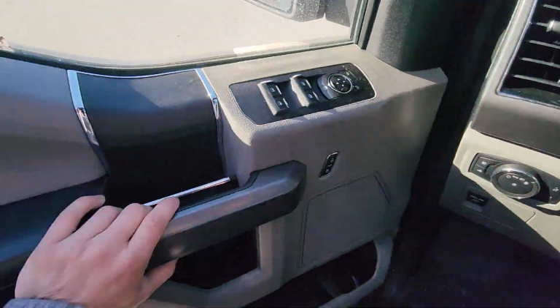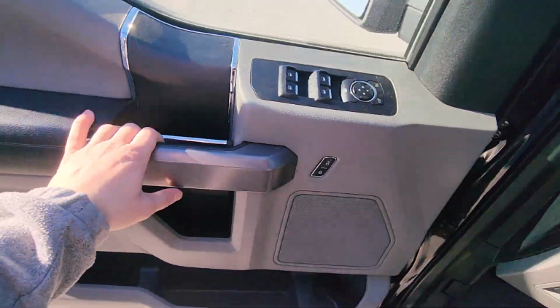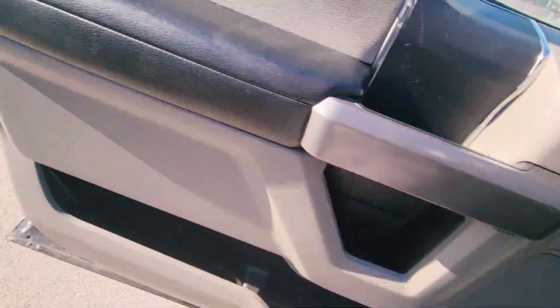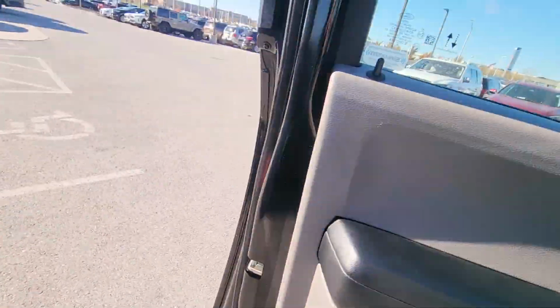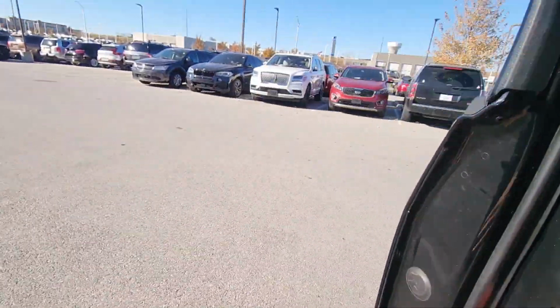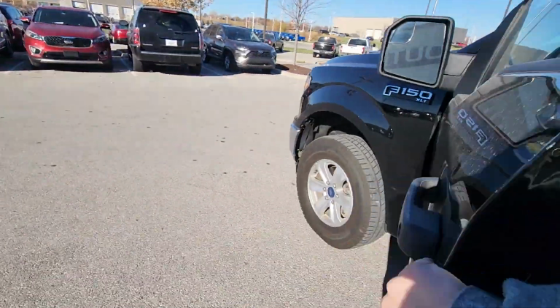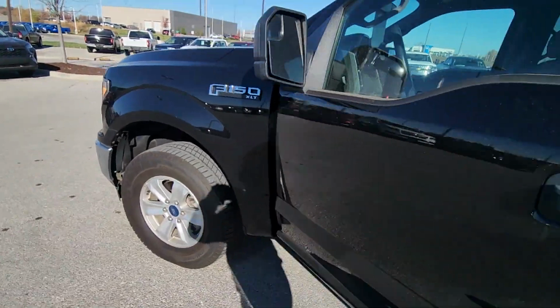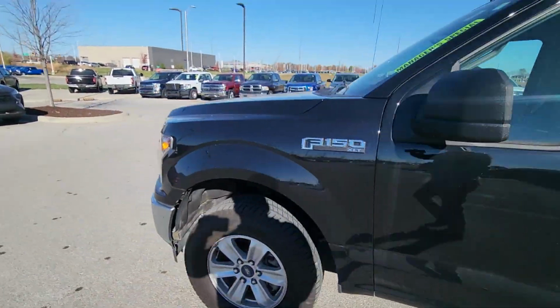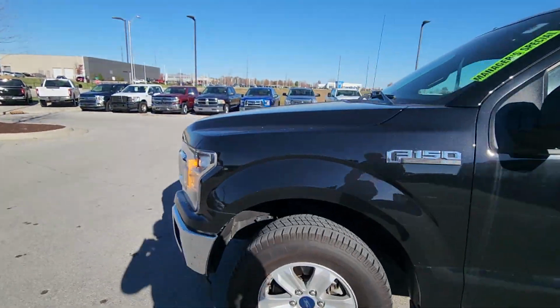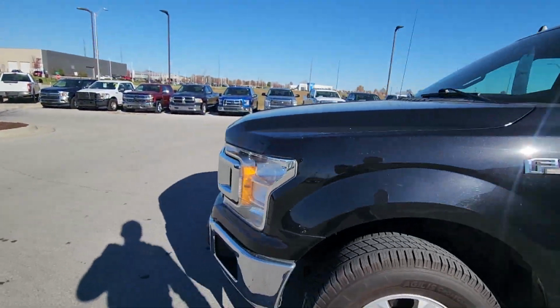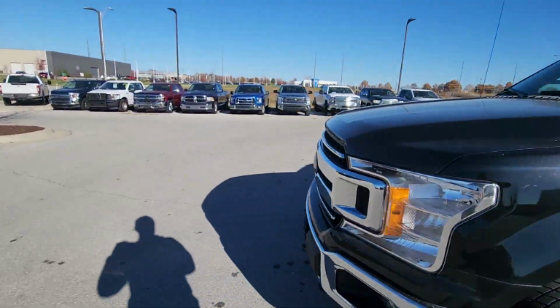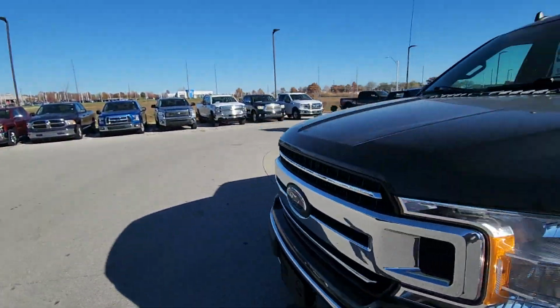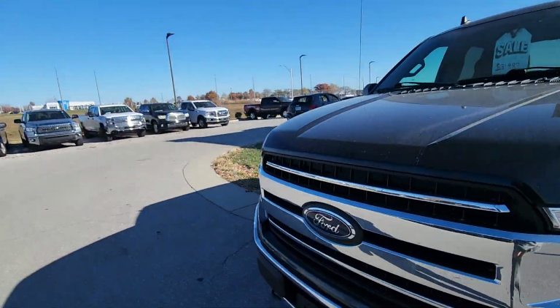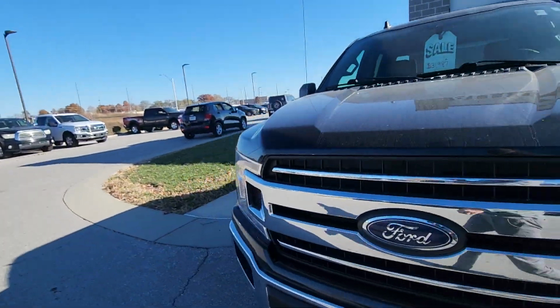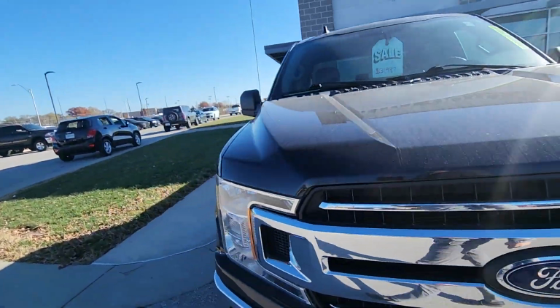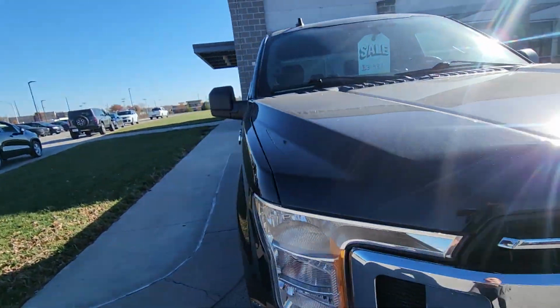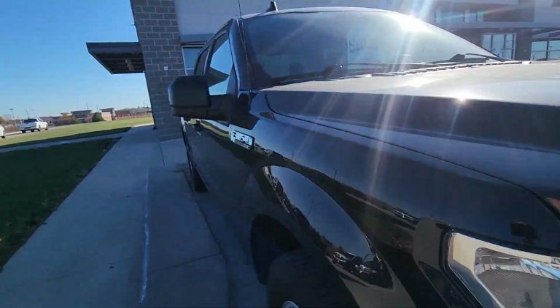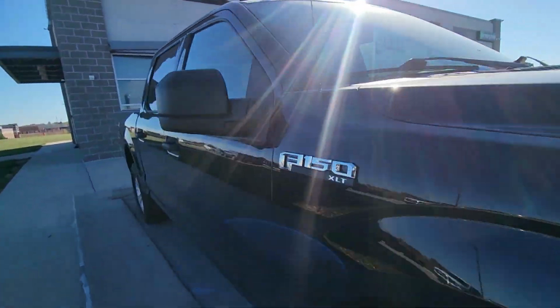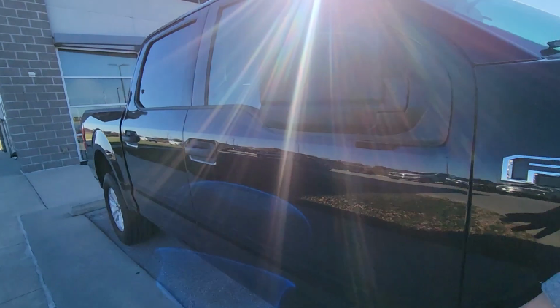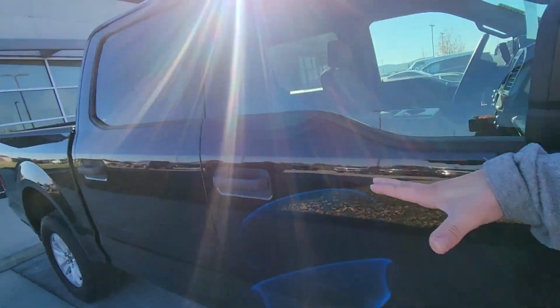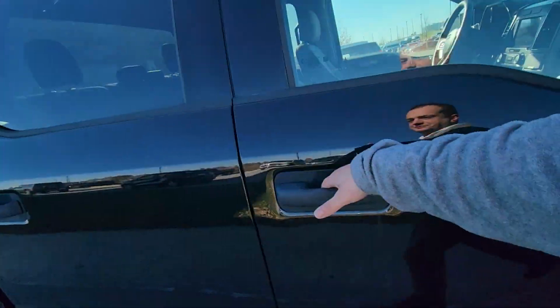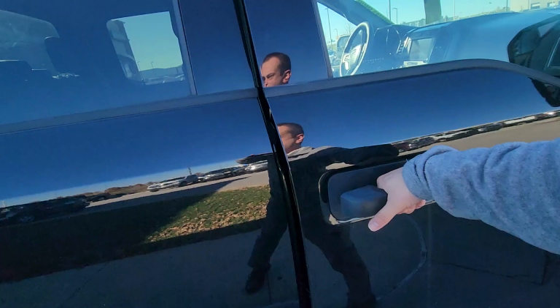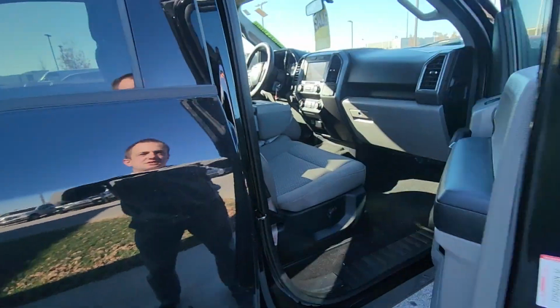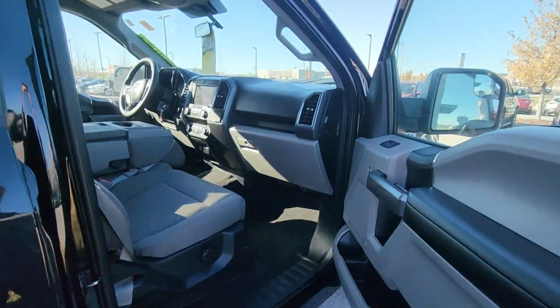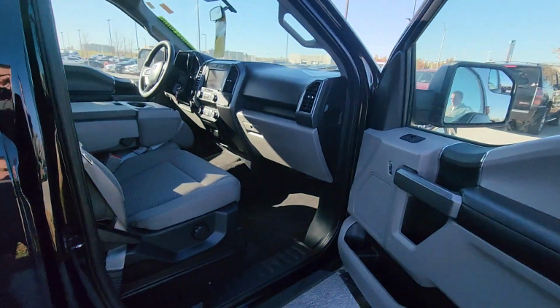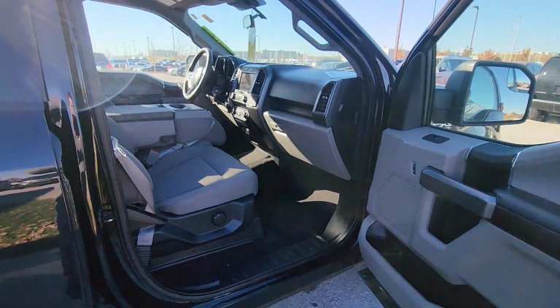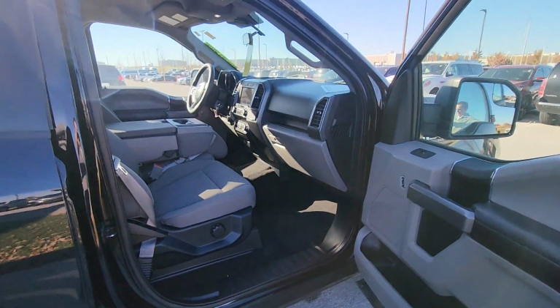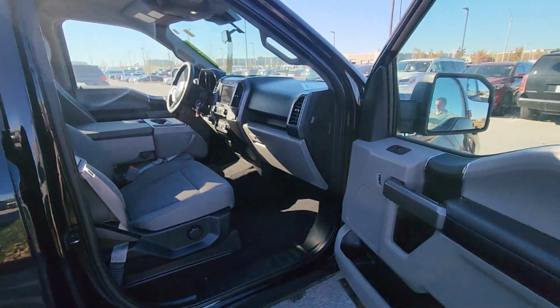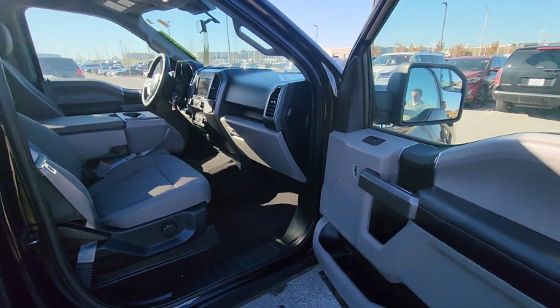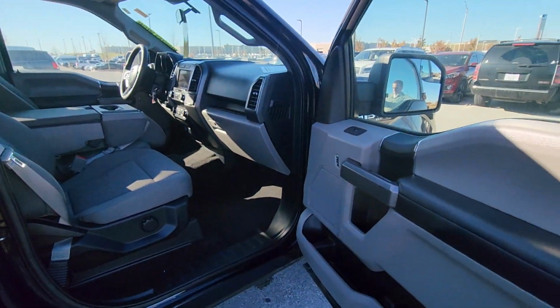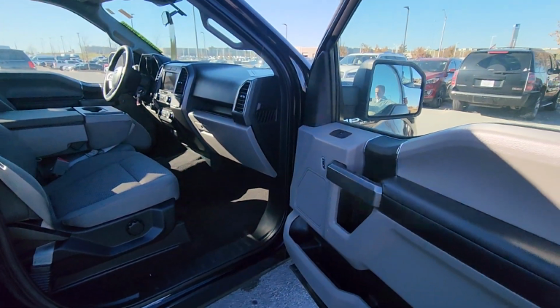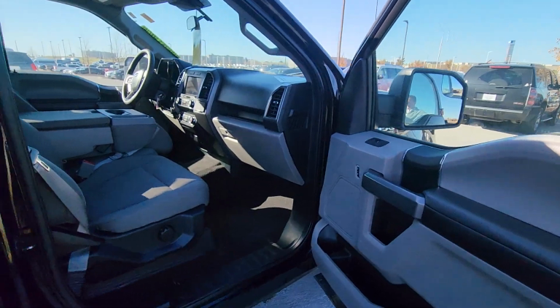Lastly, what I'm going to do is just showcase the shotgun side for you, just so you get a clear picture of the shape of the interior. There we go. Fantastic.